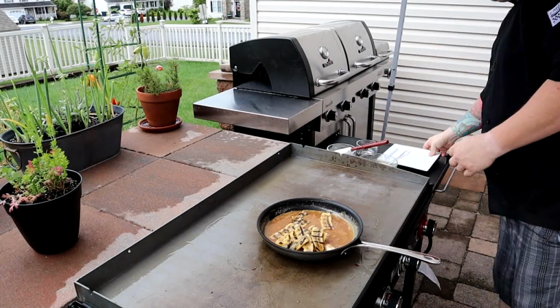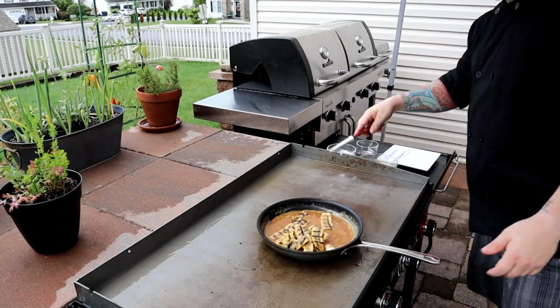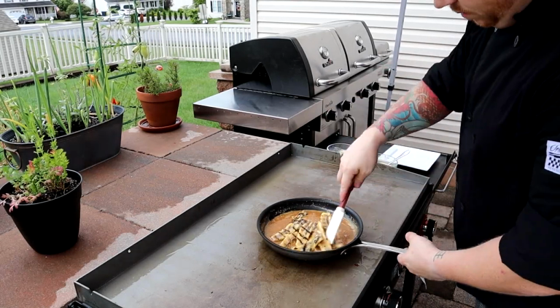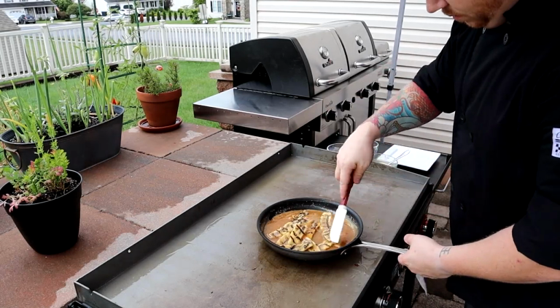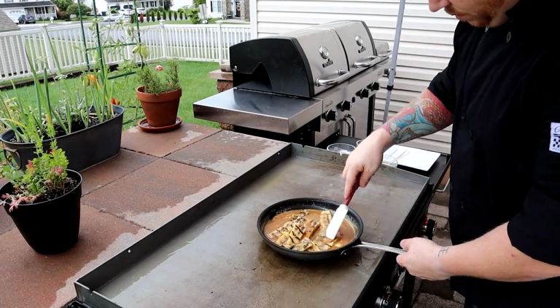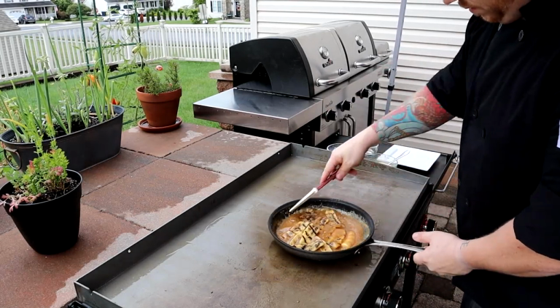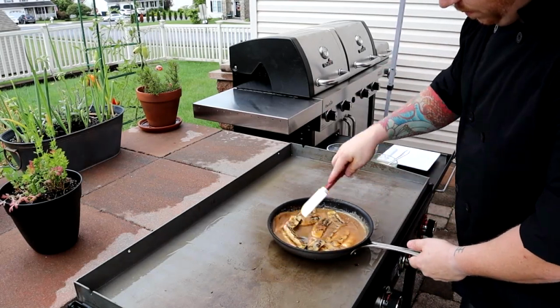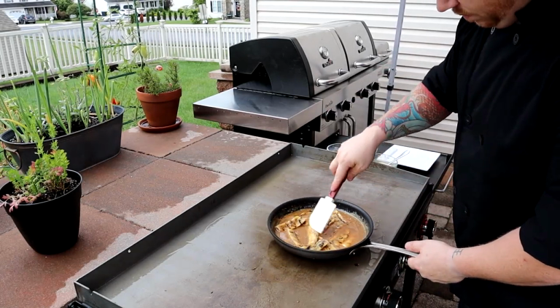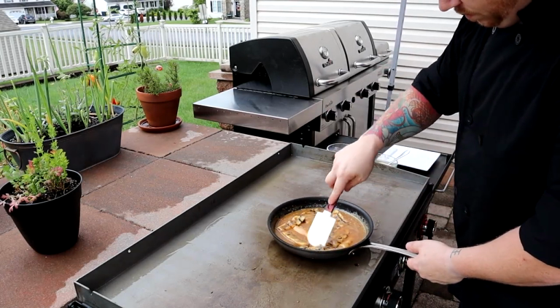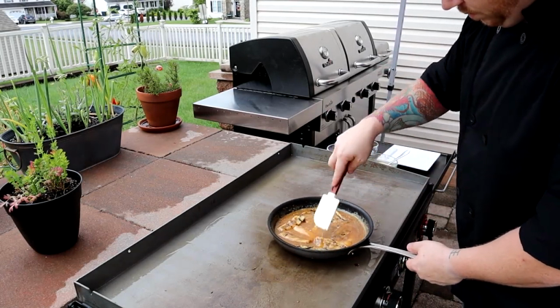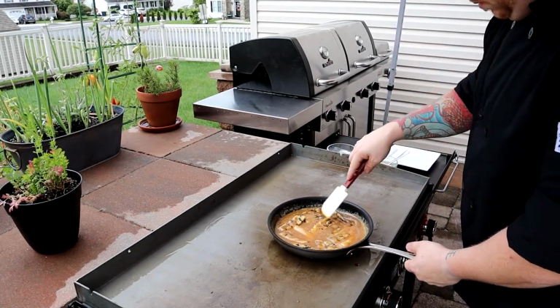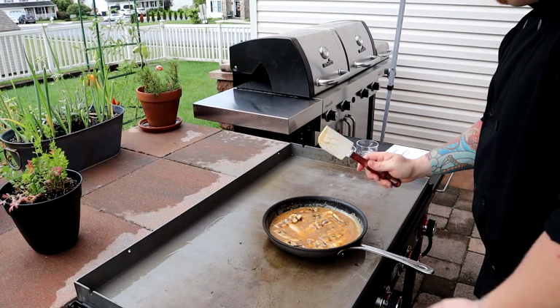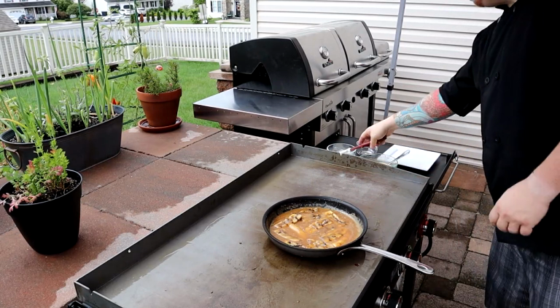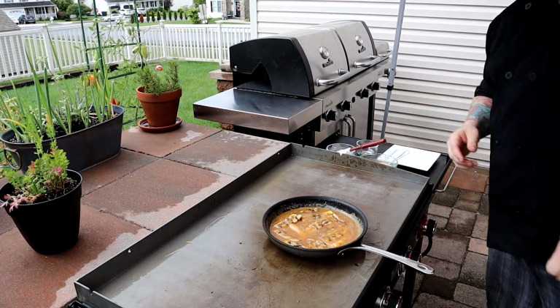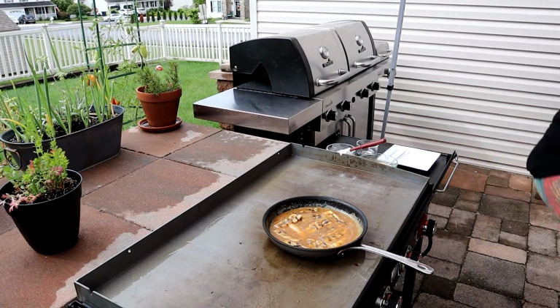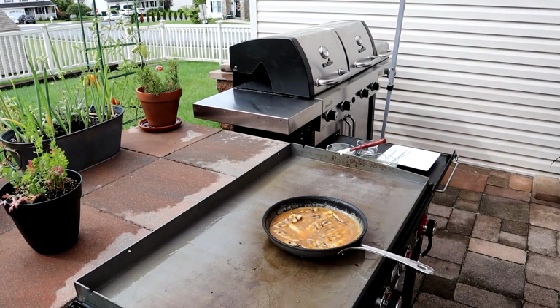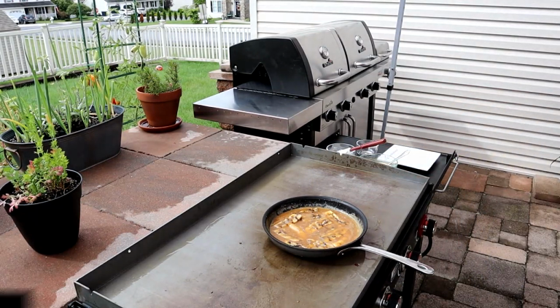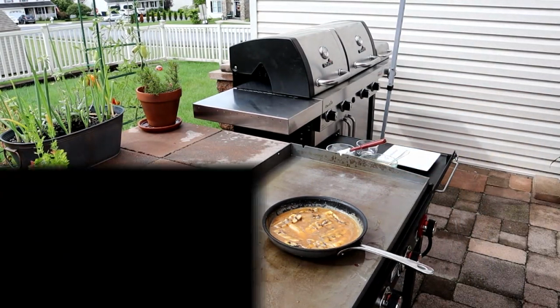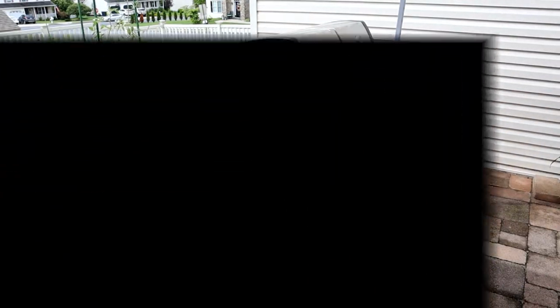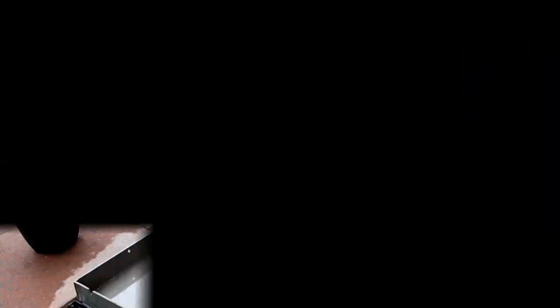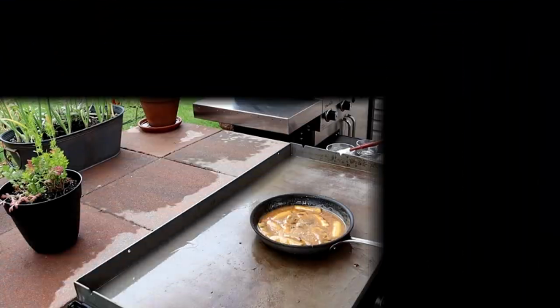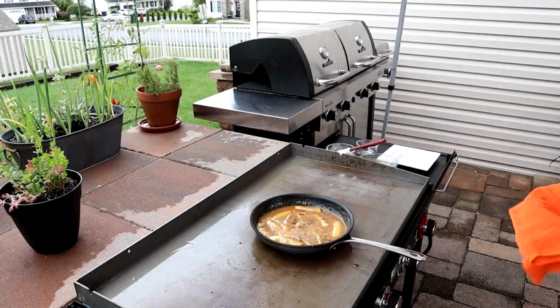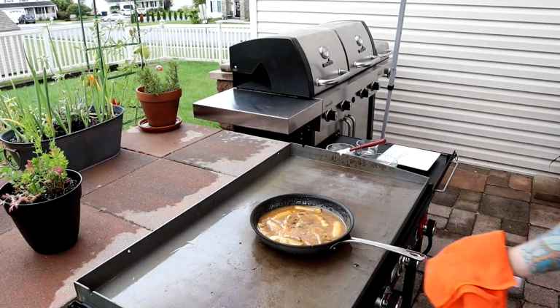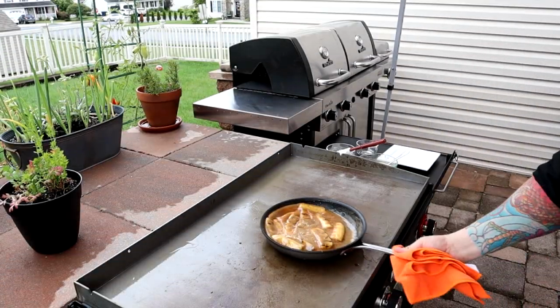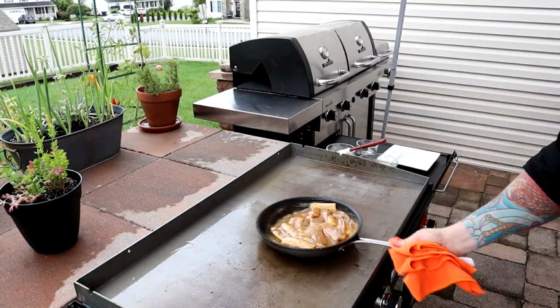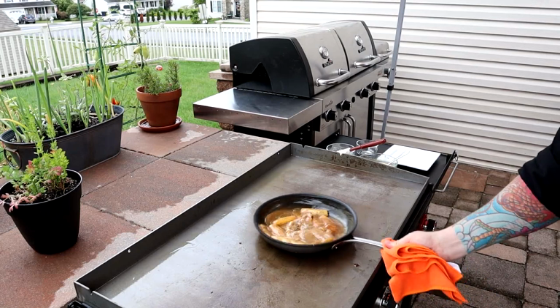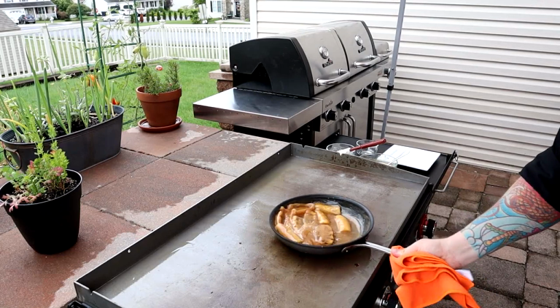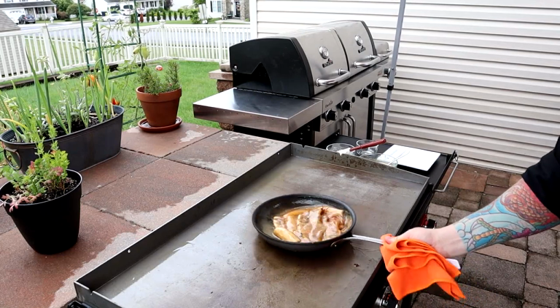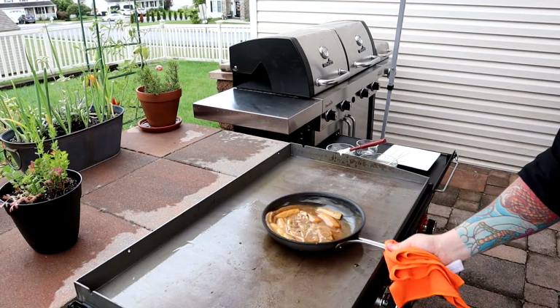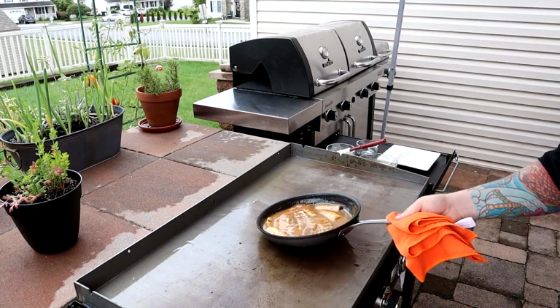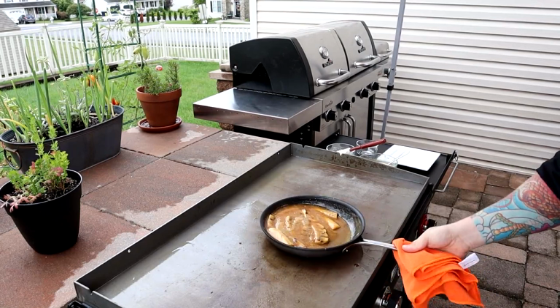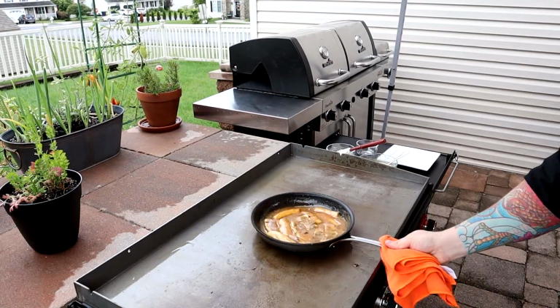Then all I'm going to do is take about a shot and a half of Myers rum, put it on top, and flambe. Unfortunately, considering that the wind wasn't being very cooperative, there was no flame — so here's the end result.